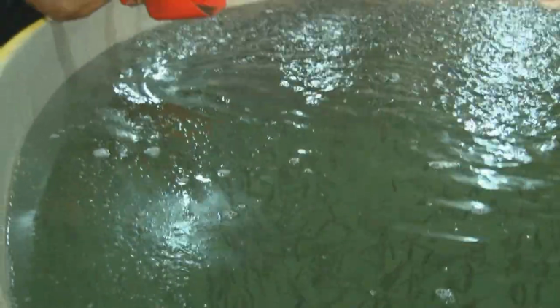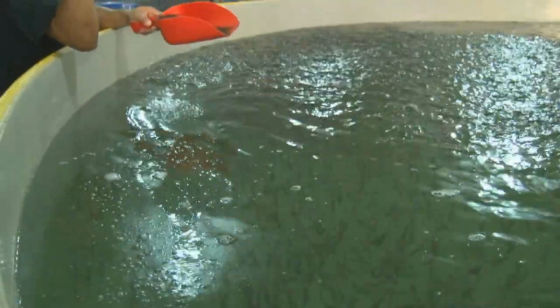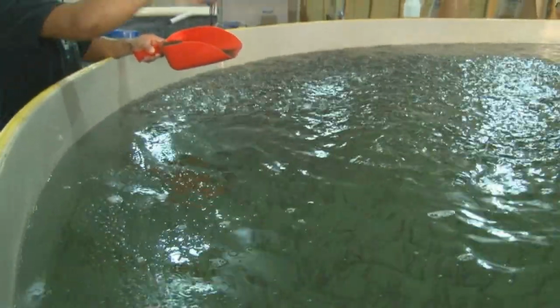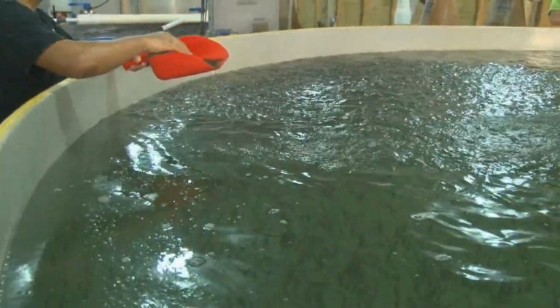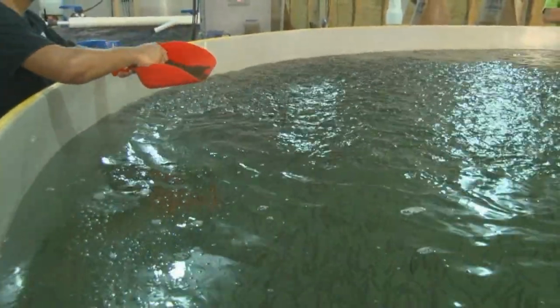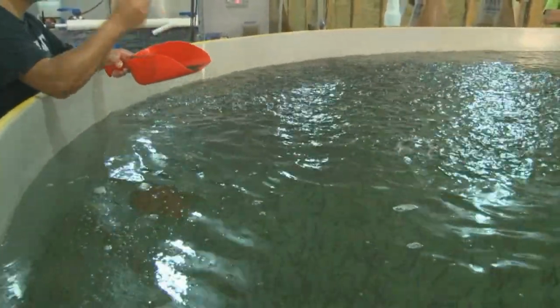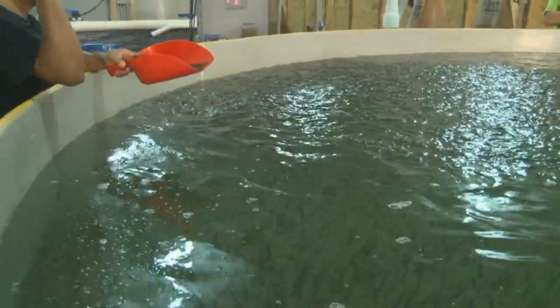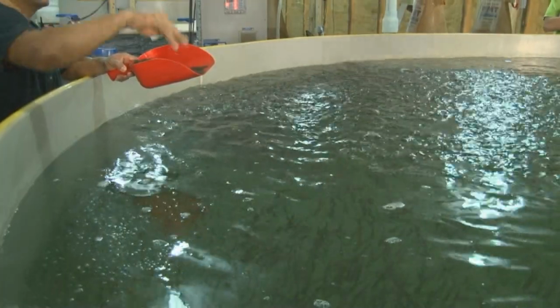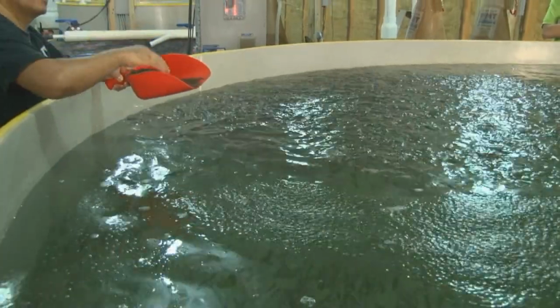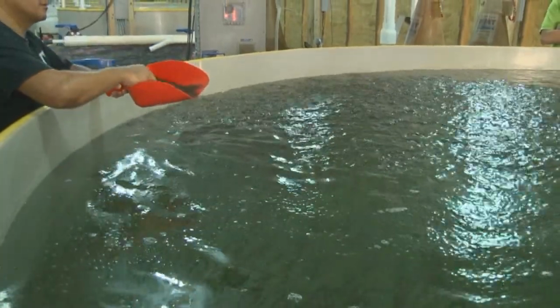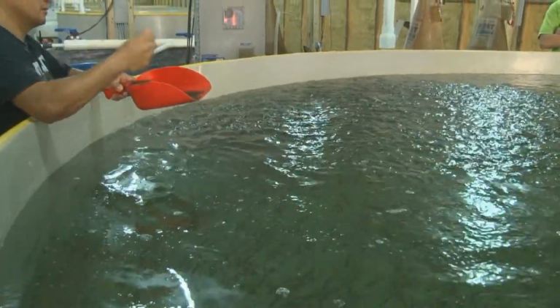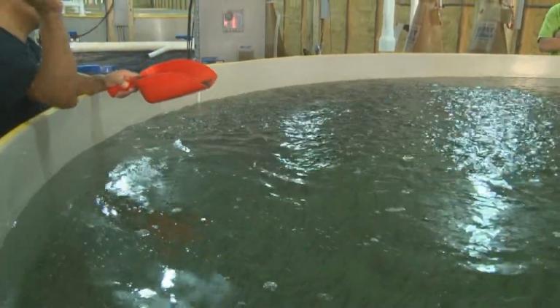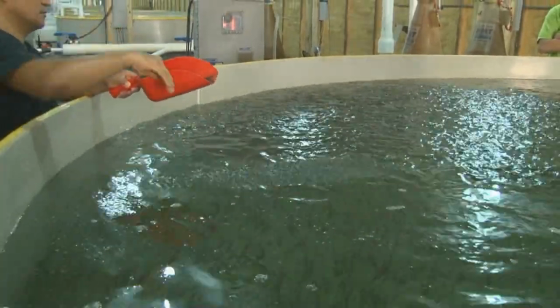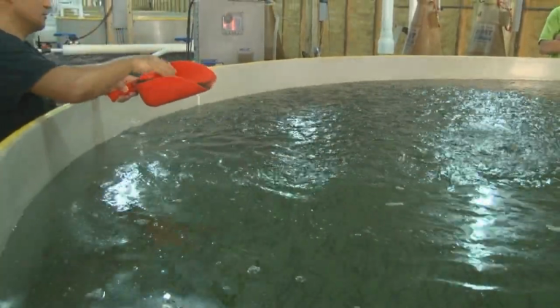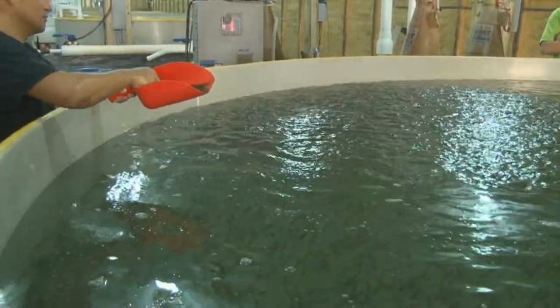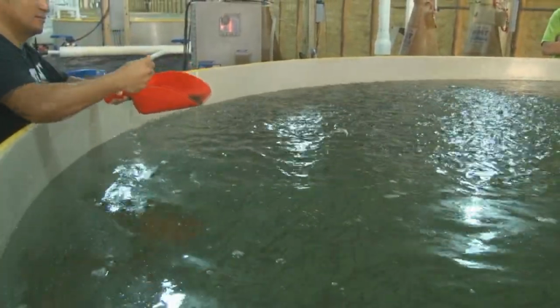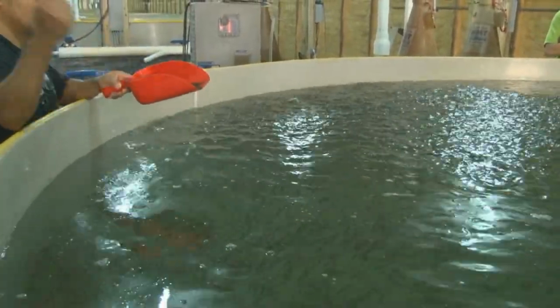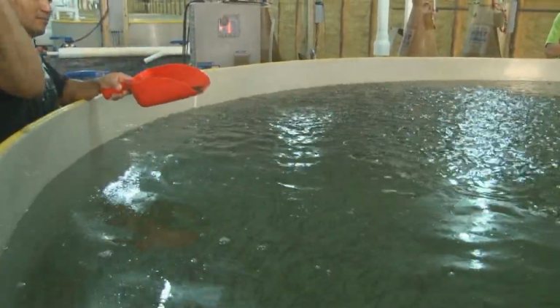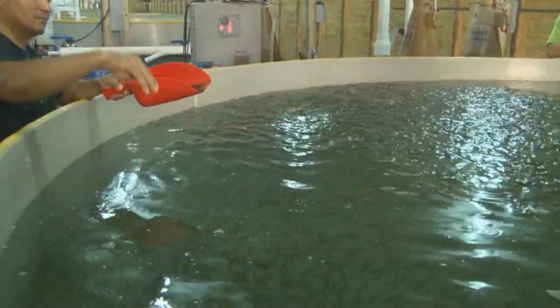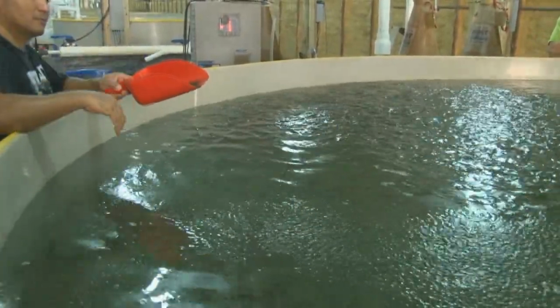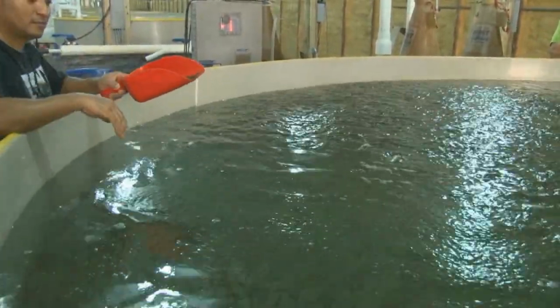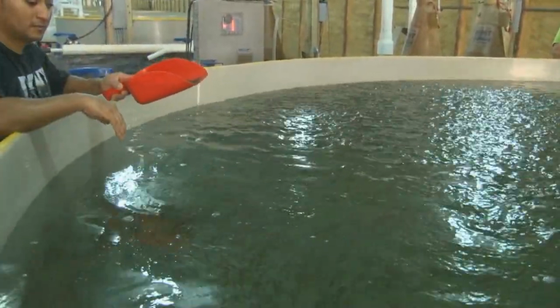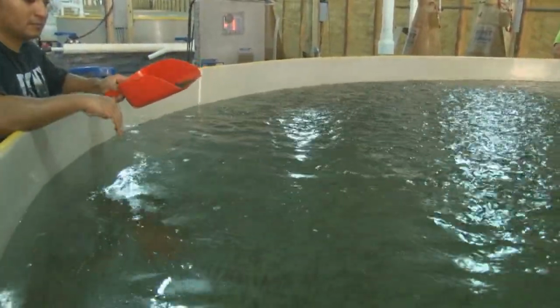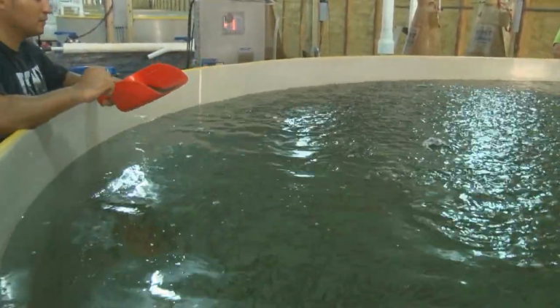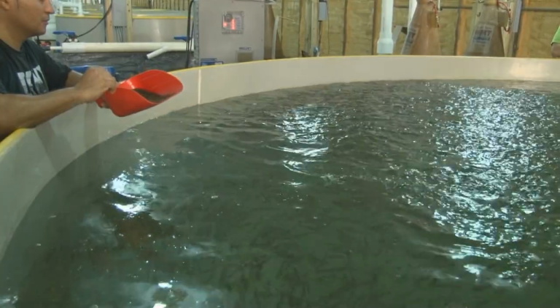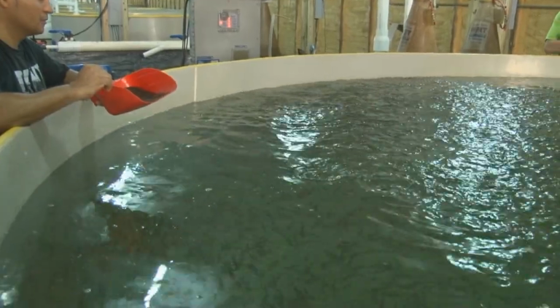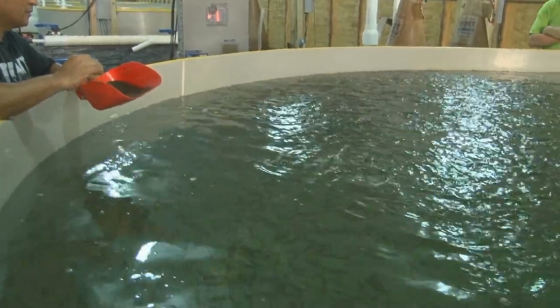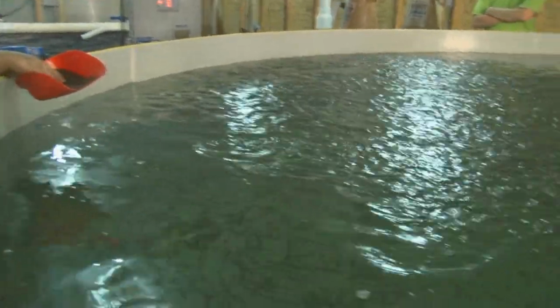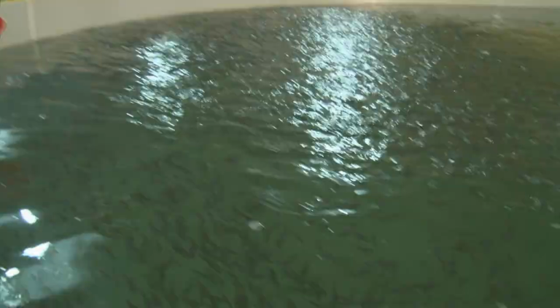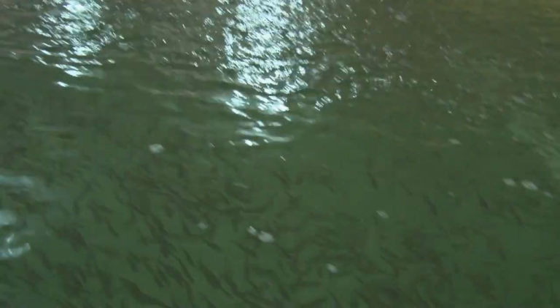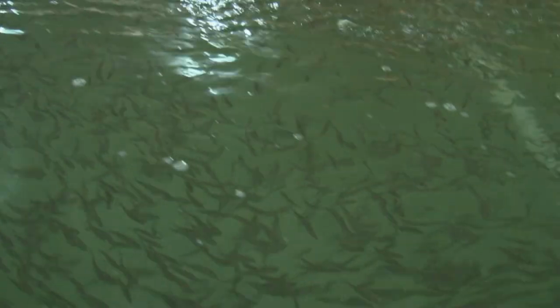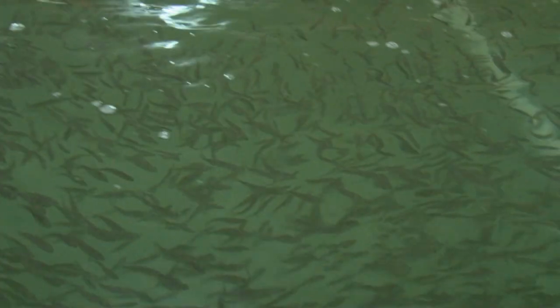The flounder take about 16 to 18 months to grow out, and with that business plan, we should be able to put out 80,000 to 100,000 pounds of flounder.